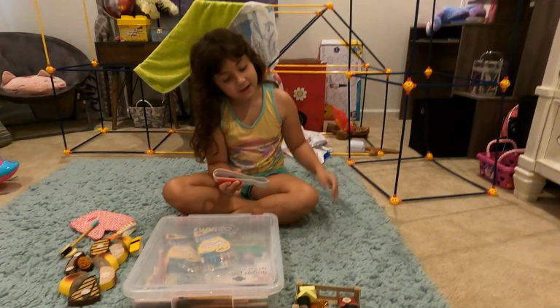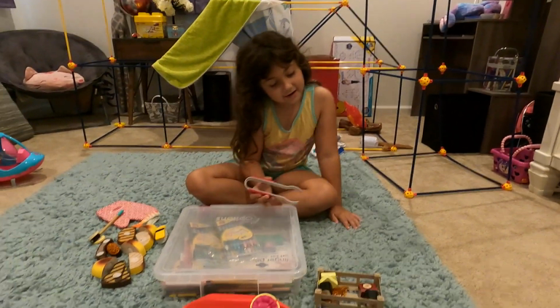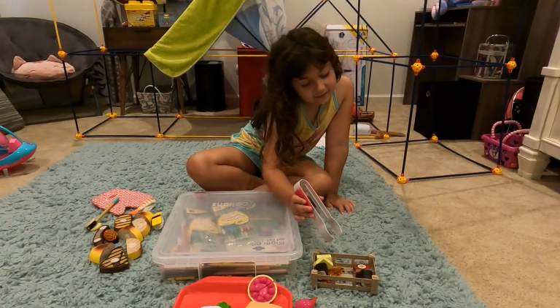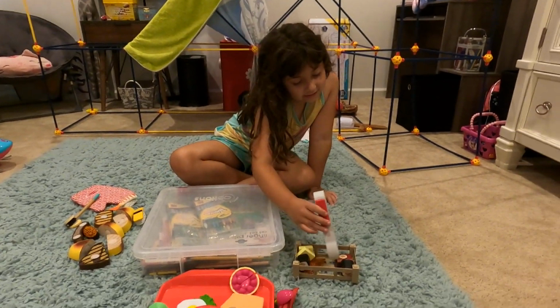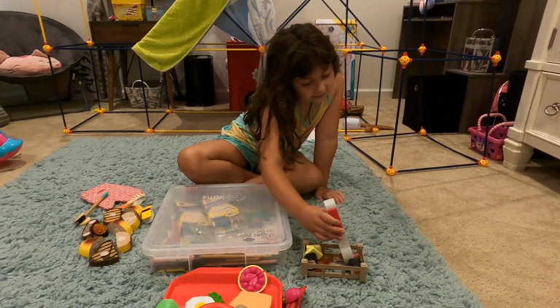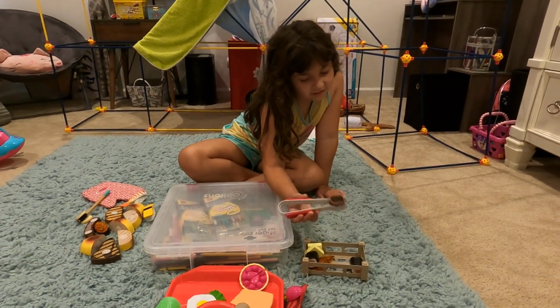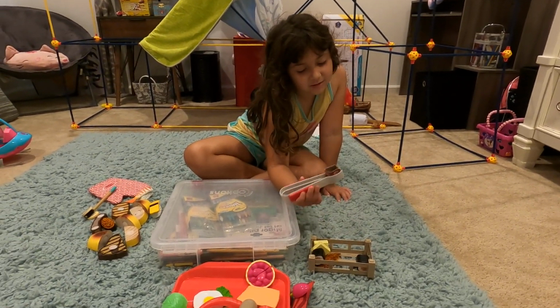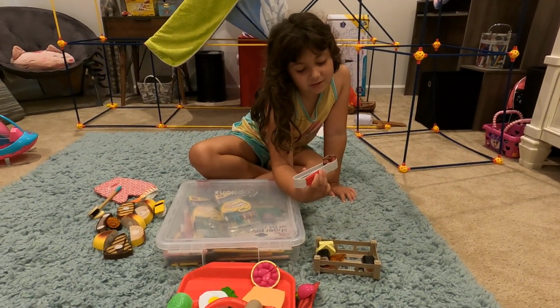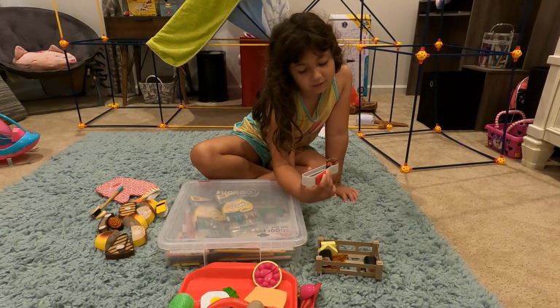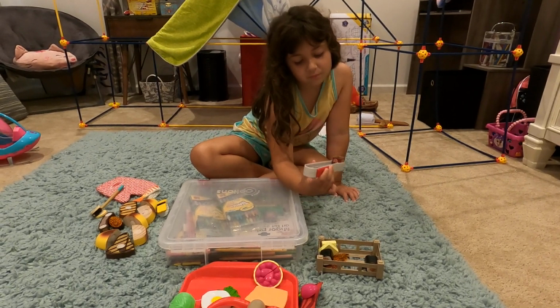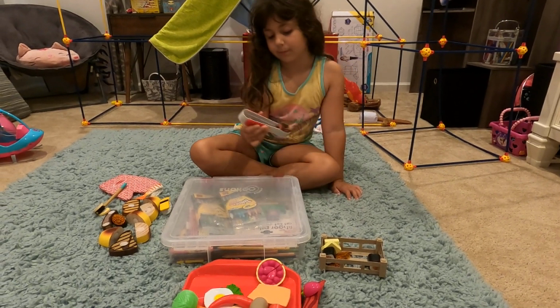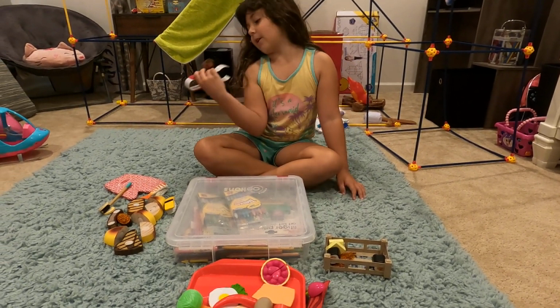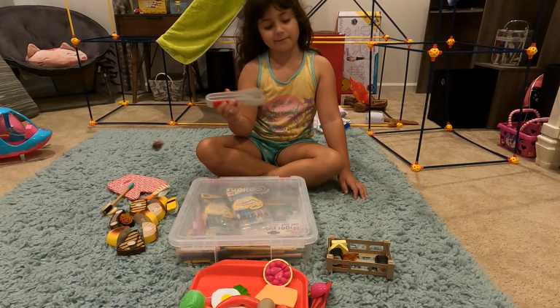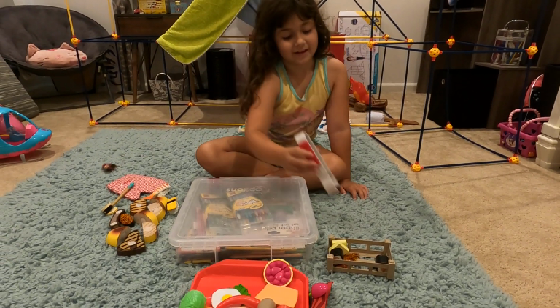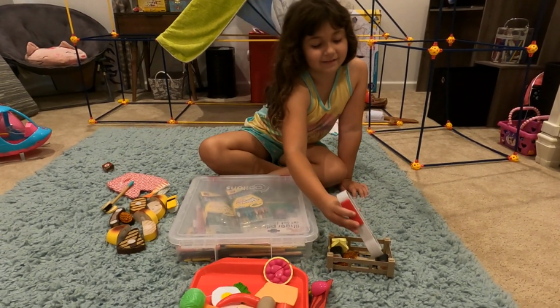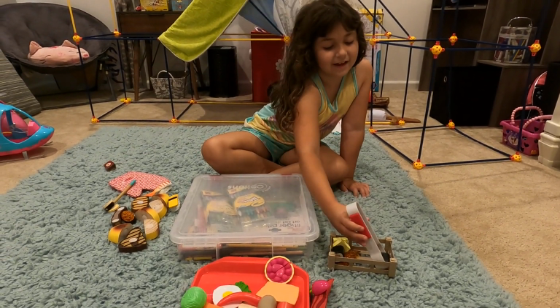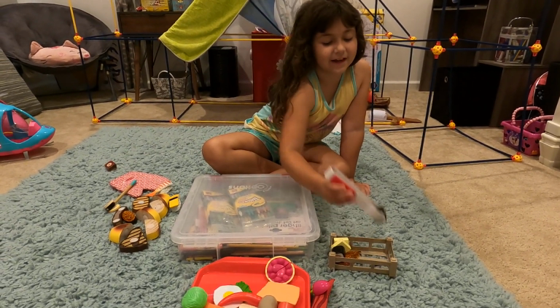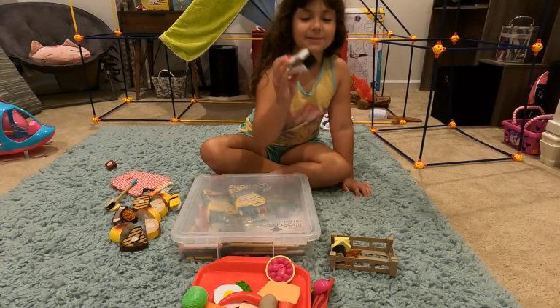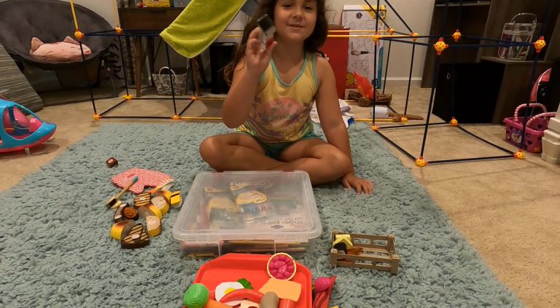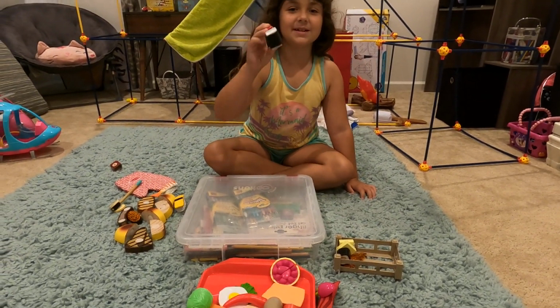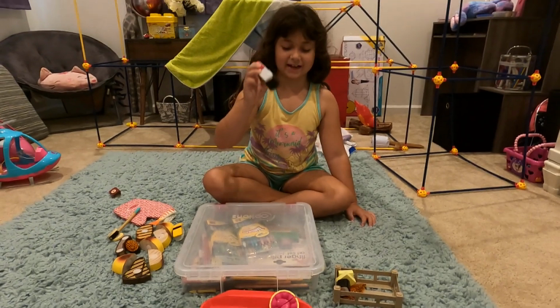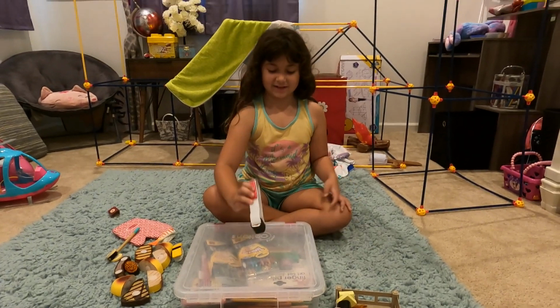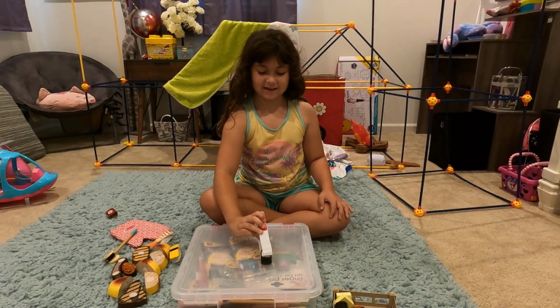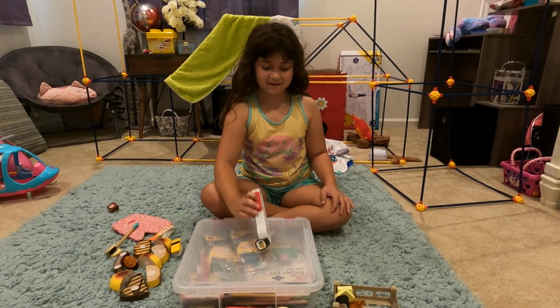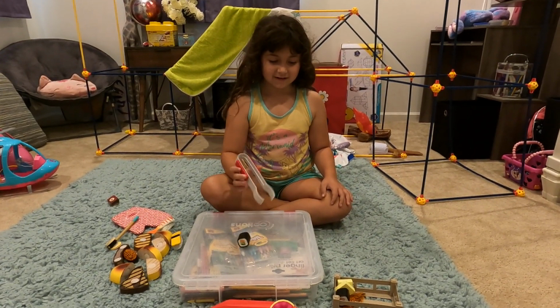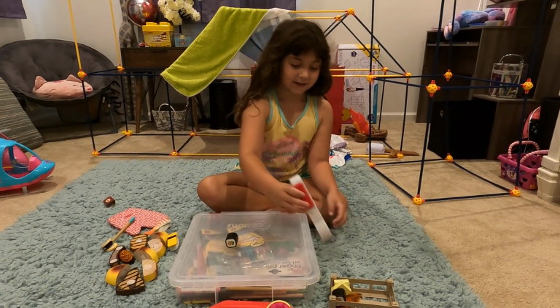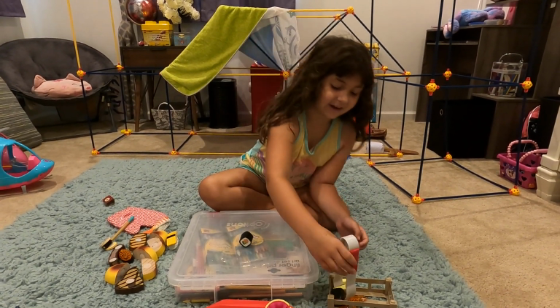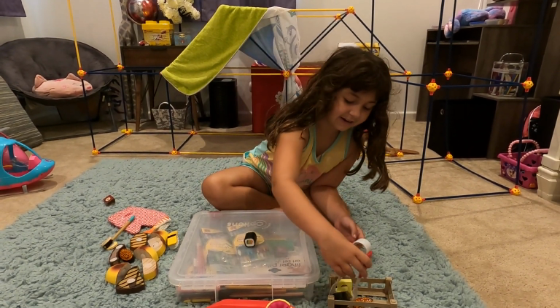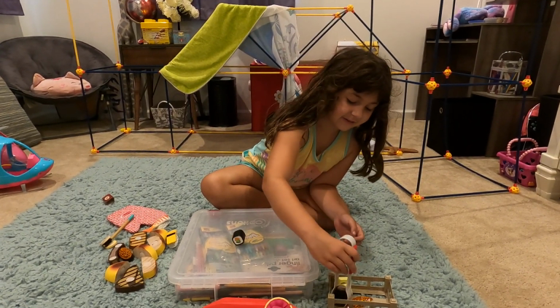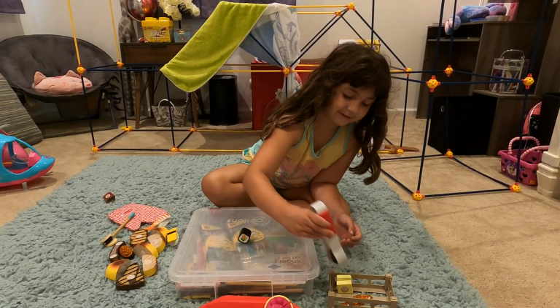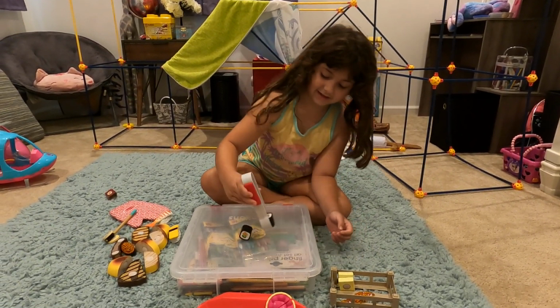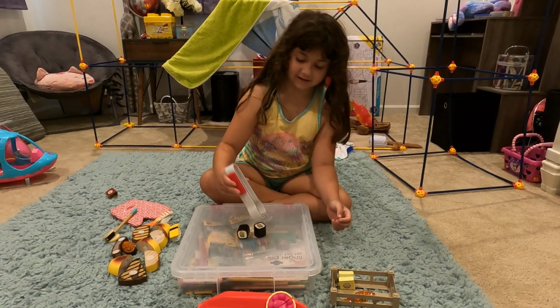Now let's see — this is just a sushi box. We got some black sushi right here, and I've got another one right here.